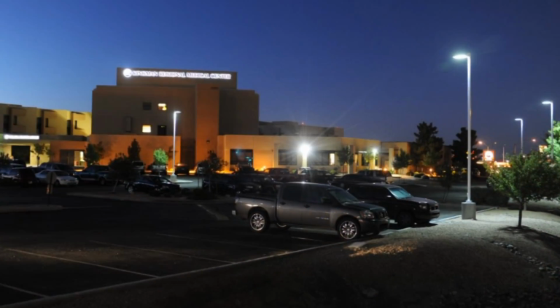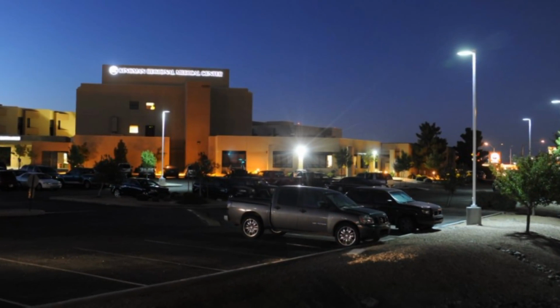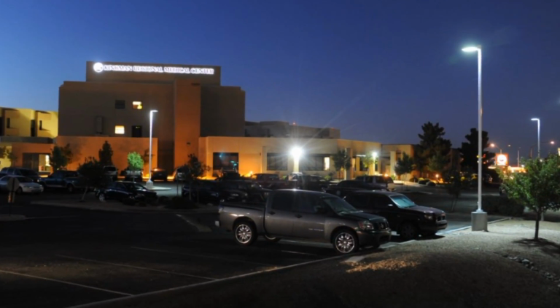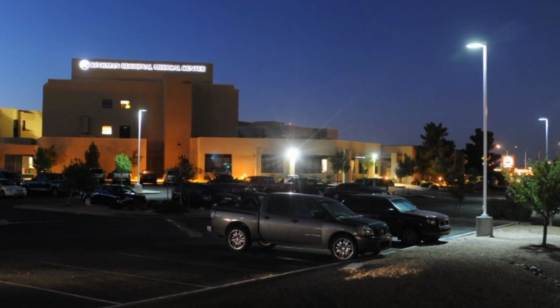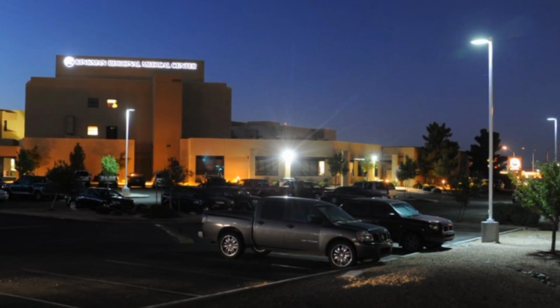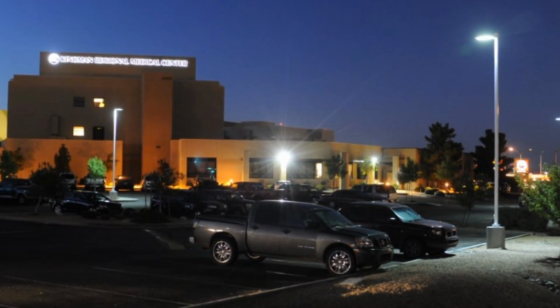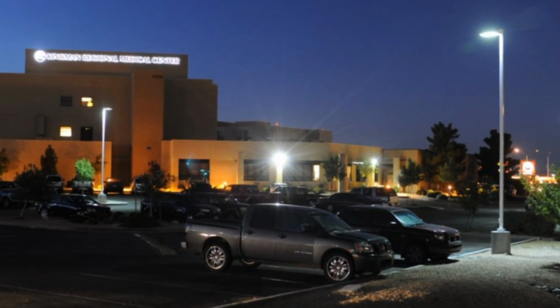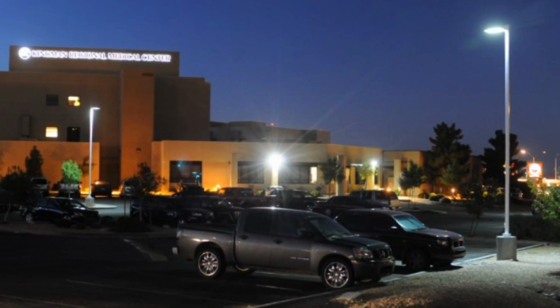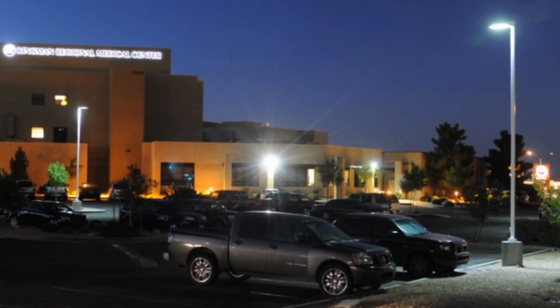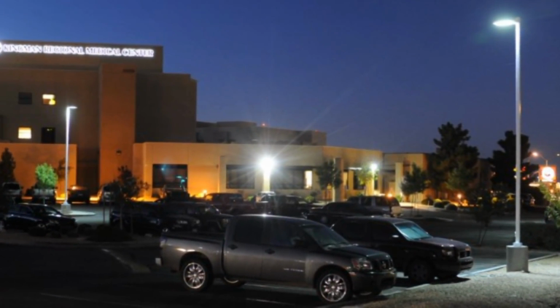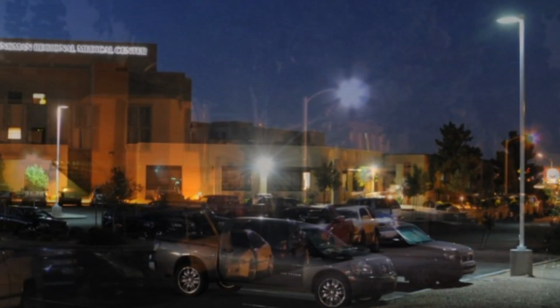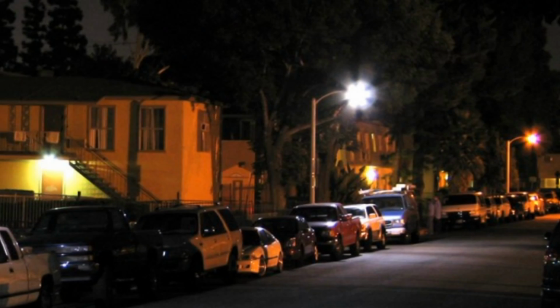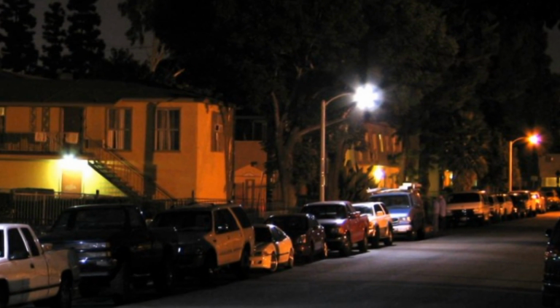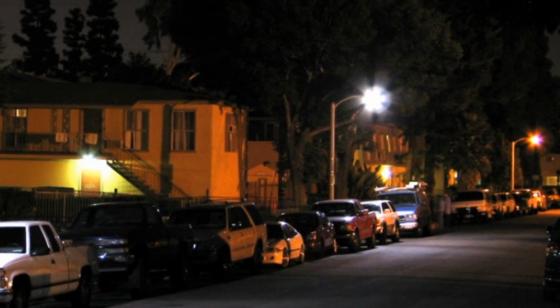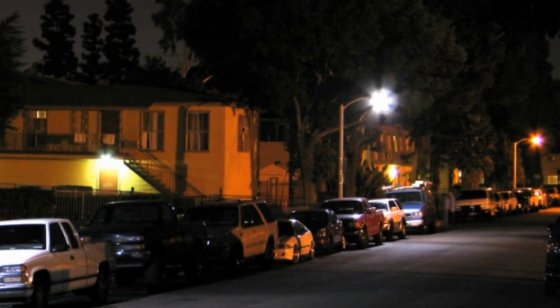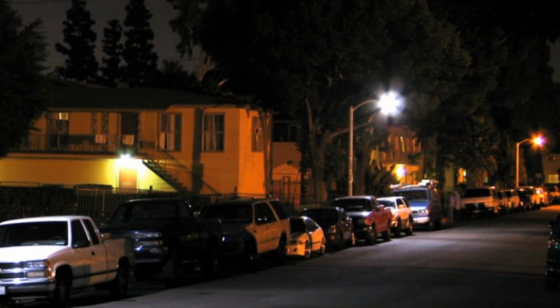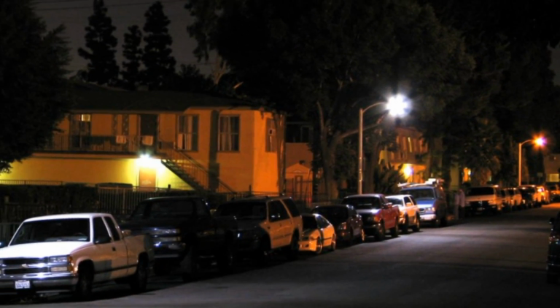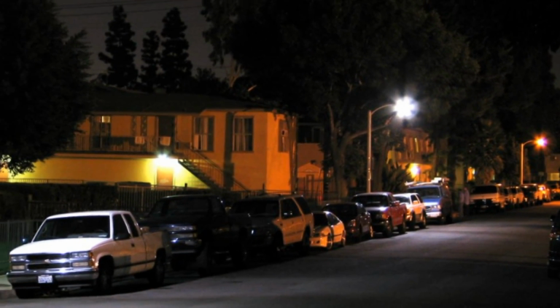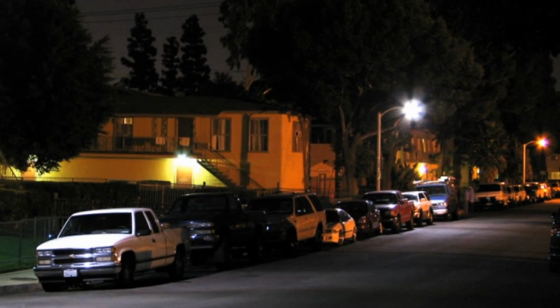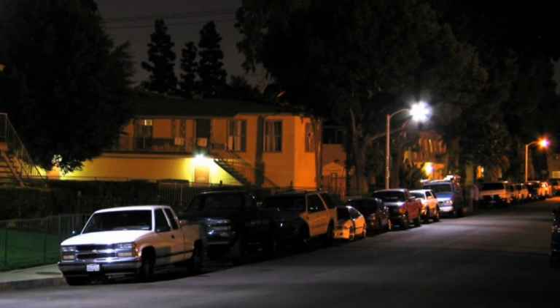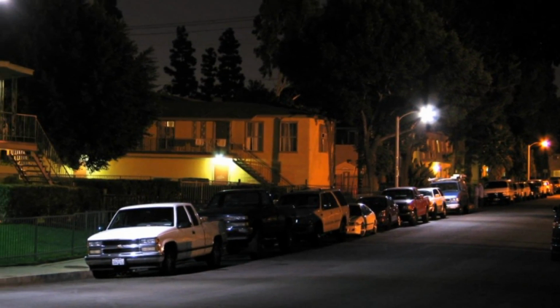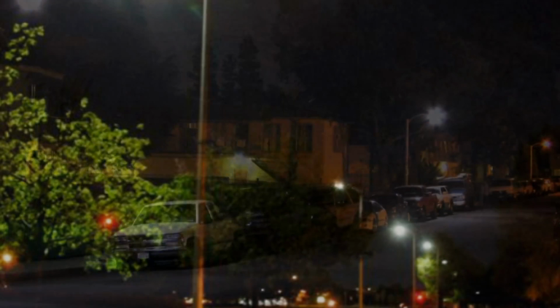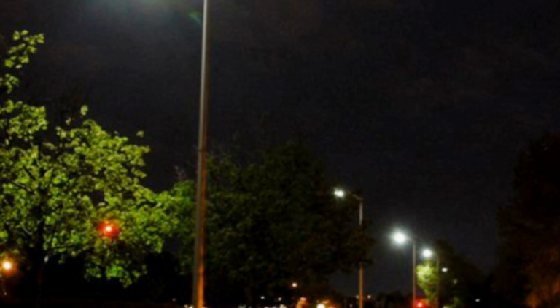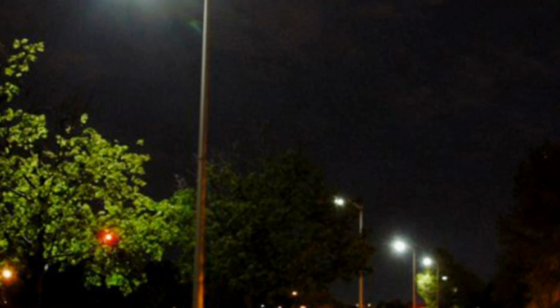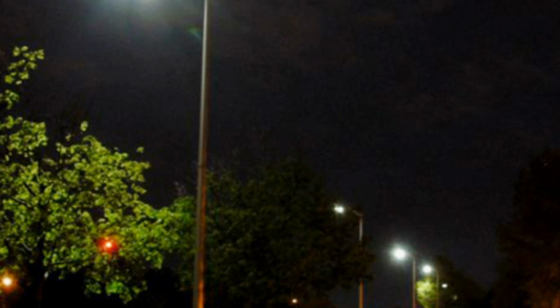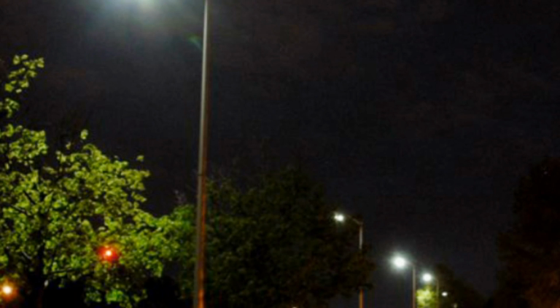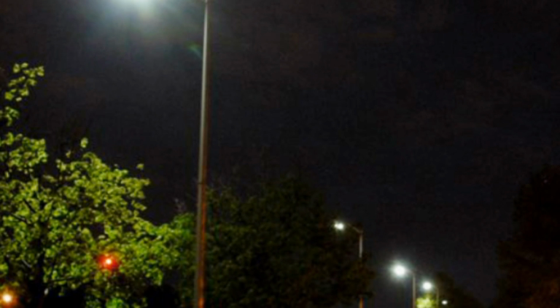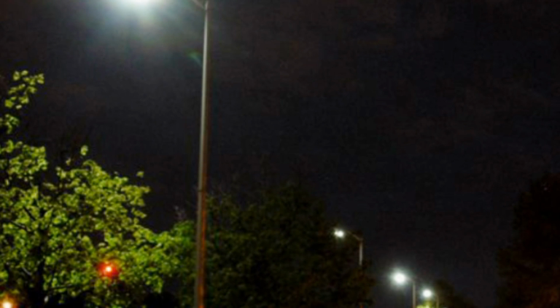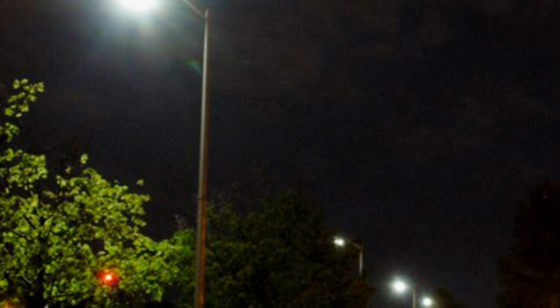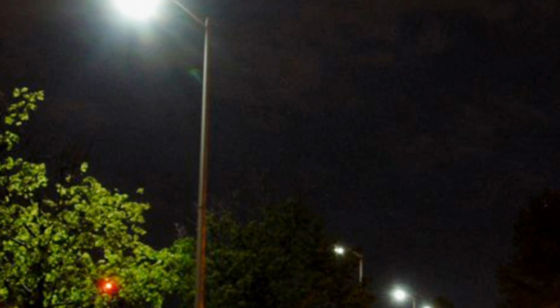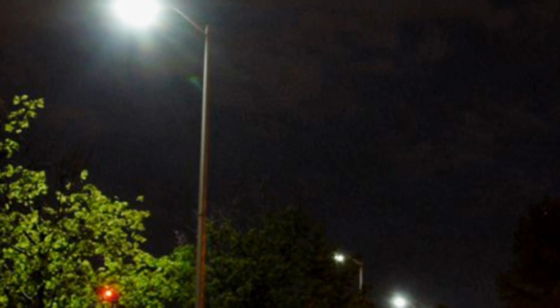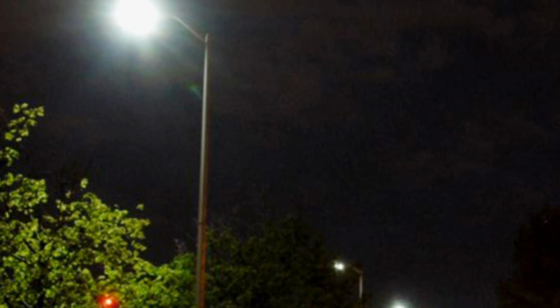These new fixtures are already being implemented by many of our clients, helping them to not only reduce their energy costs, but also their maintenance costs, while providing lighting that is very security friendly.